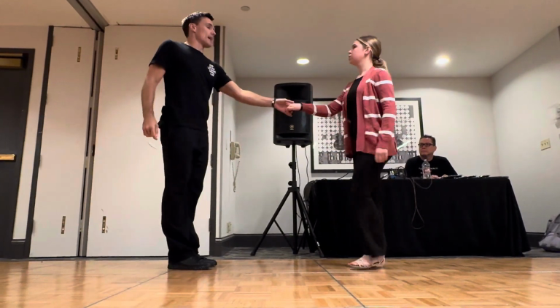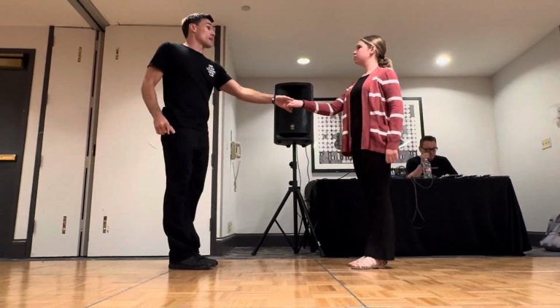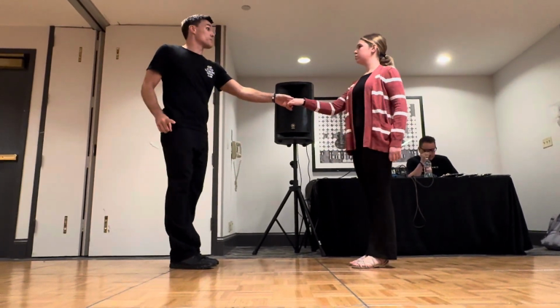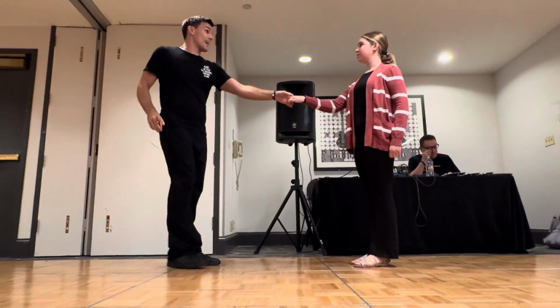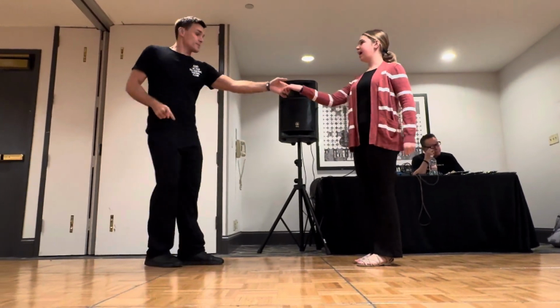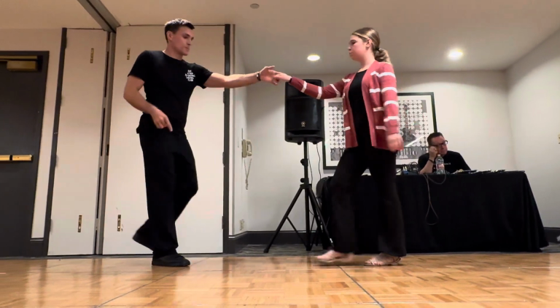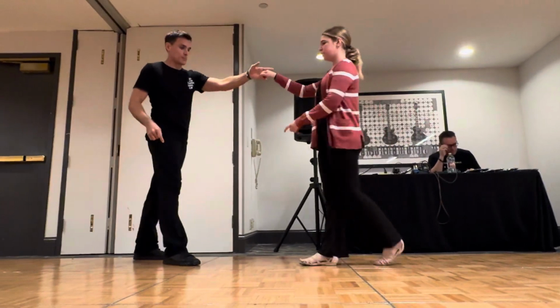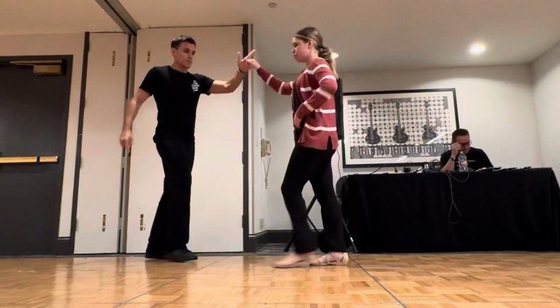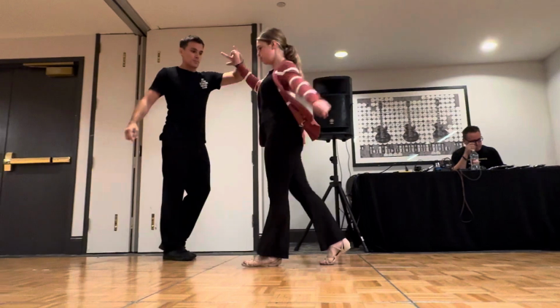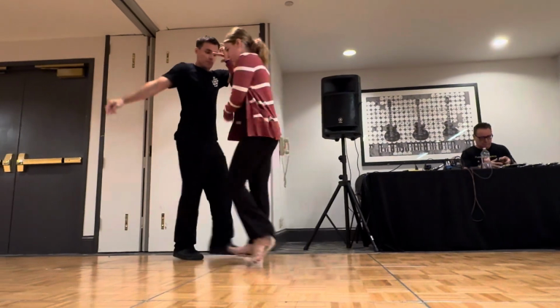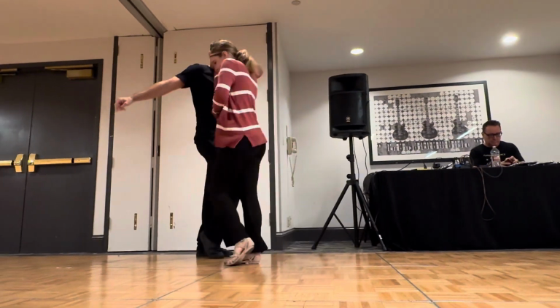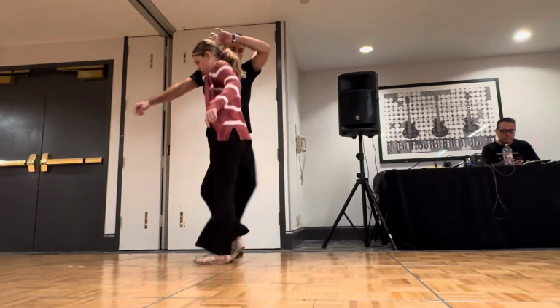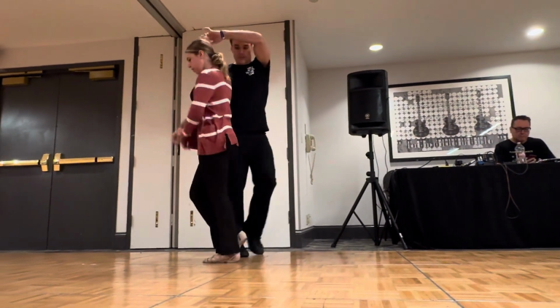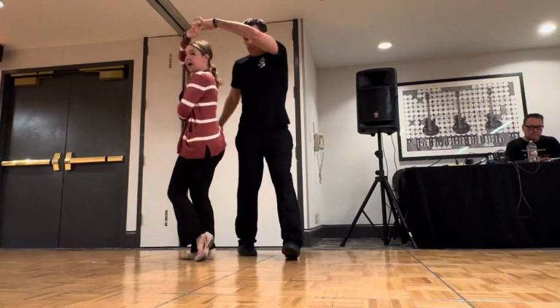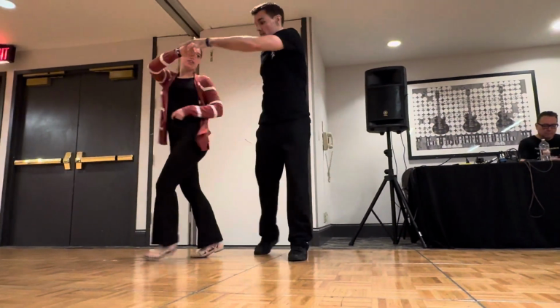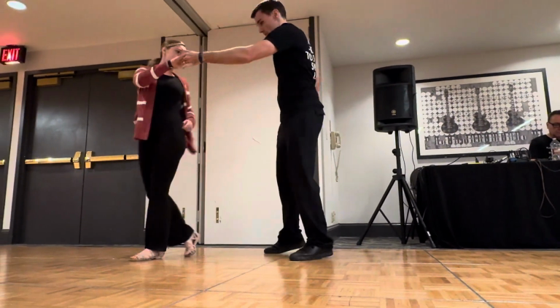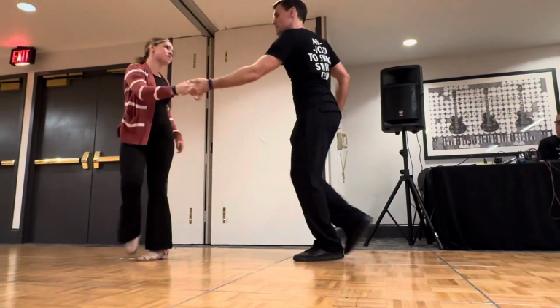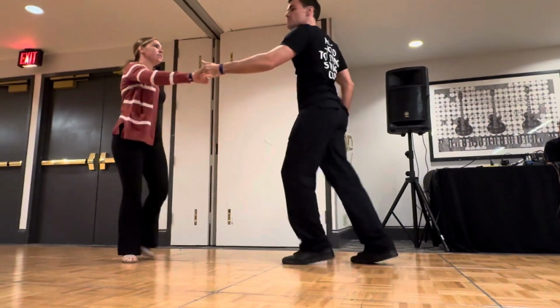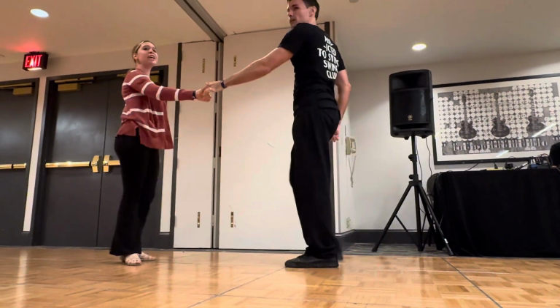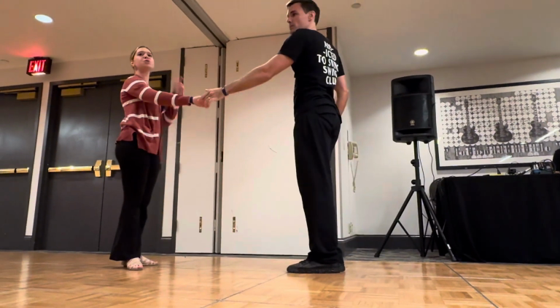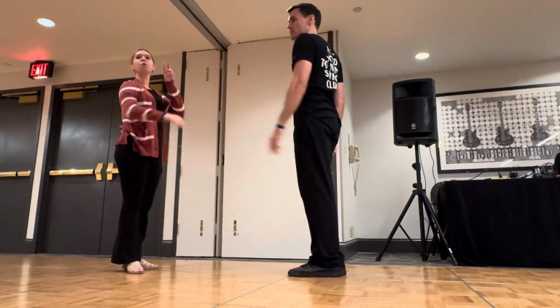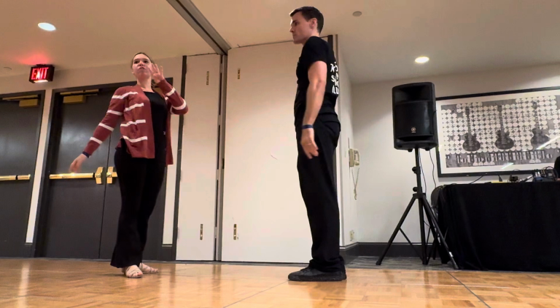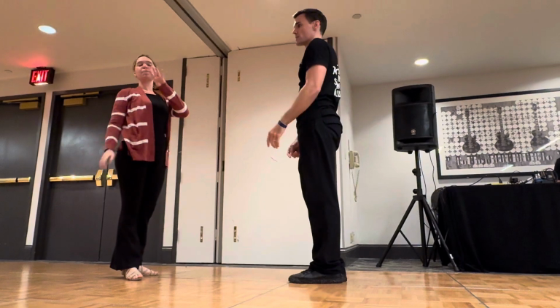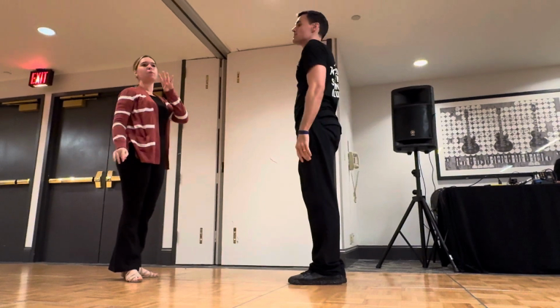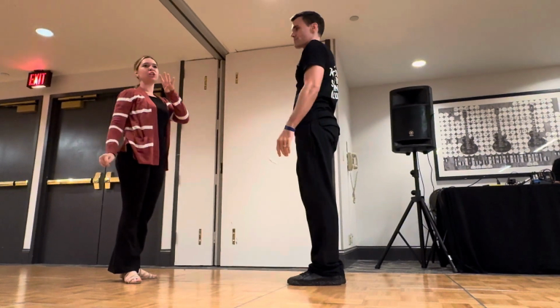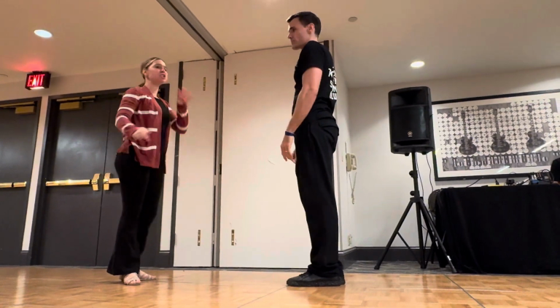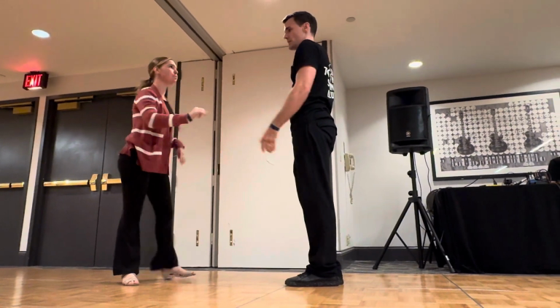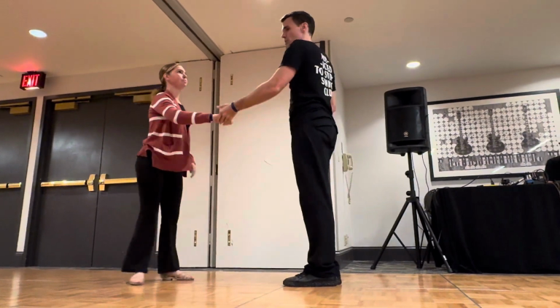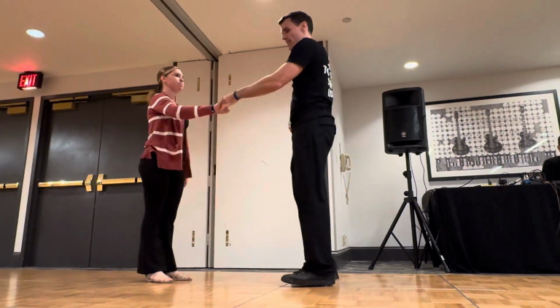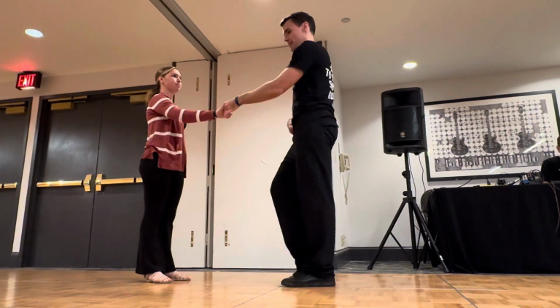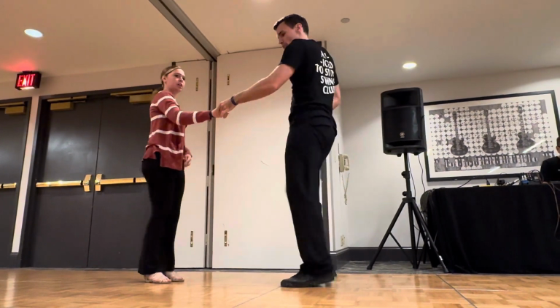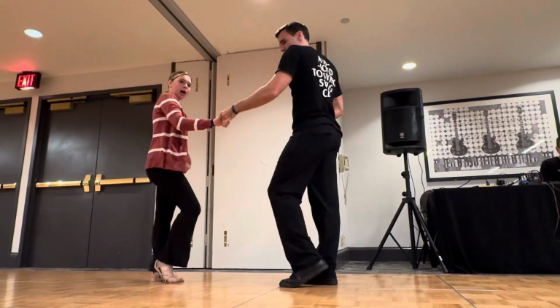Then right side pass, we did together. One, two, three, four, five, six, seven. You can do two or four, depending on what your leader wants to do. And we're trying to get that ricochet.